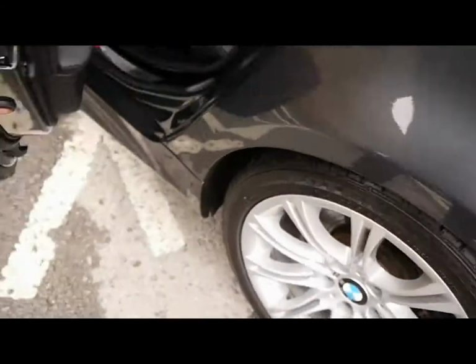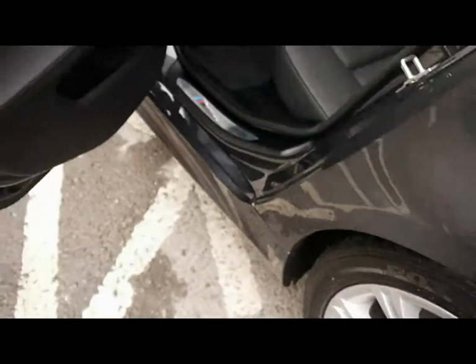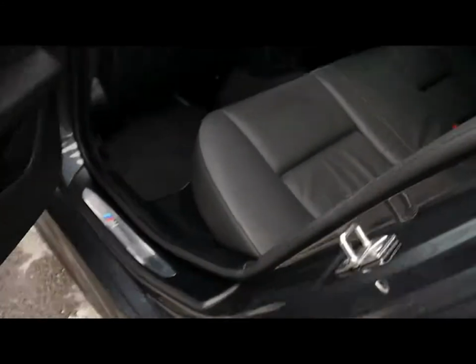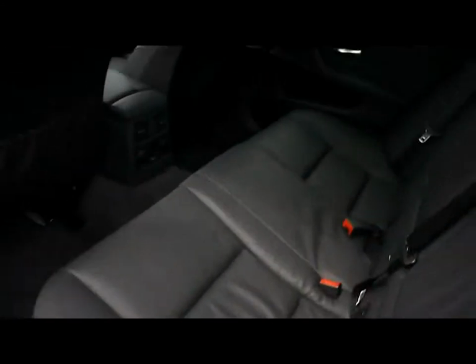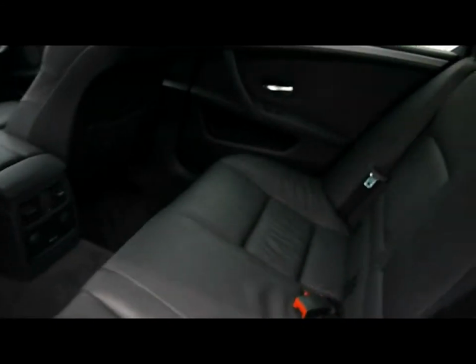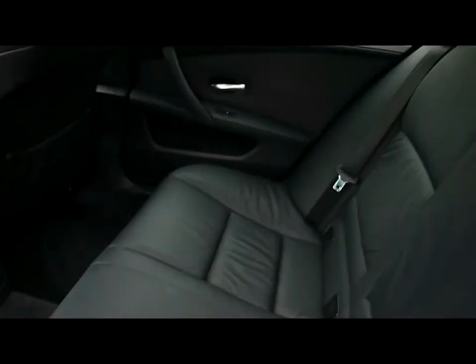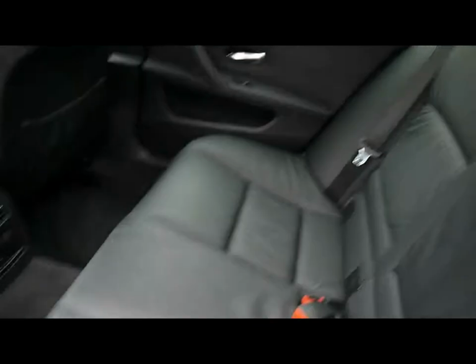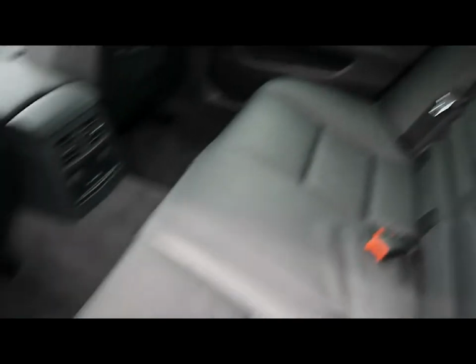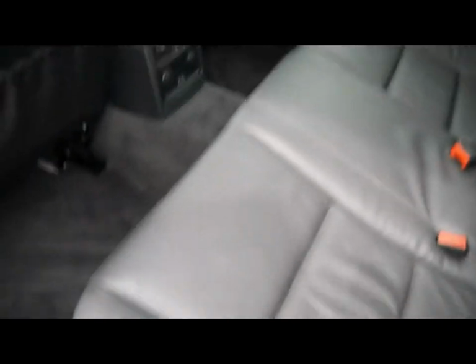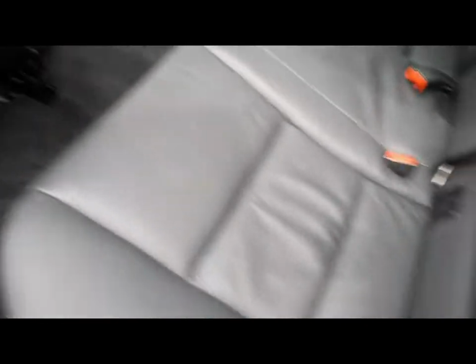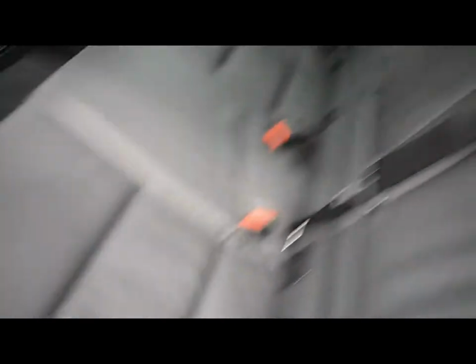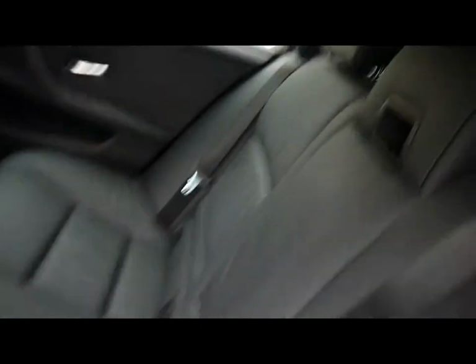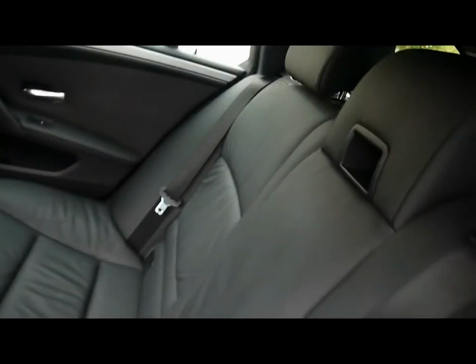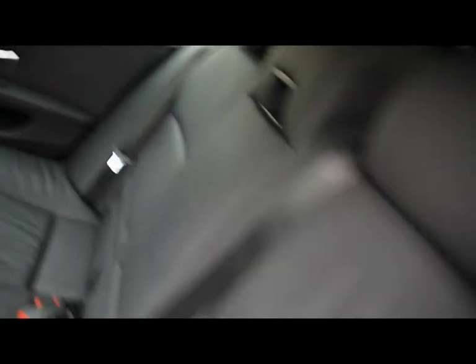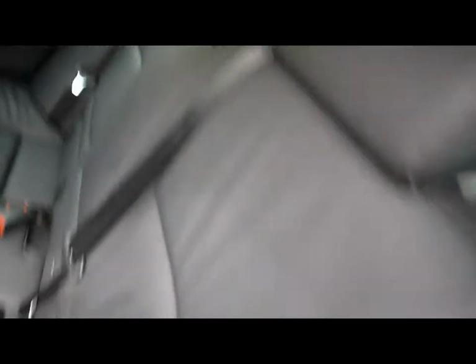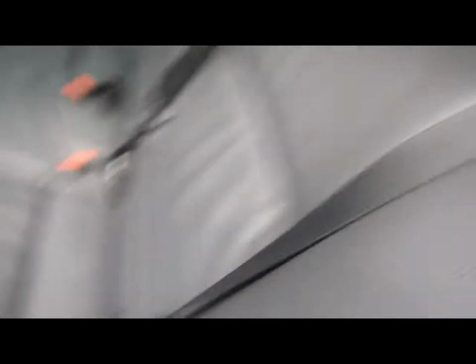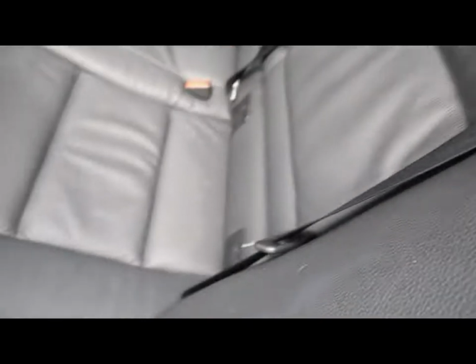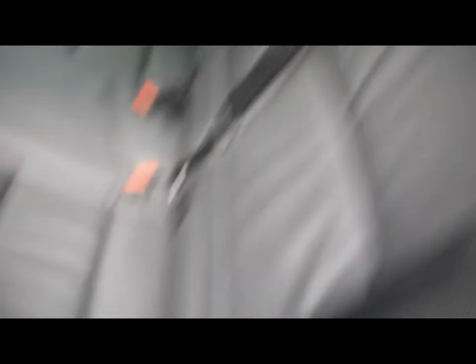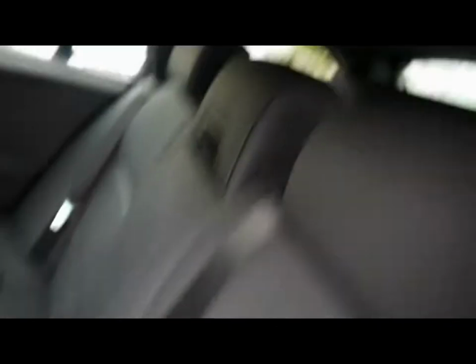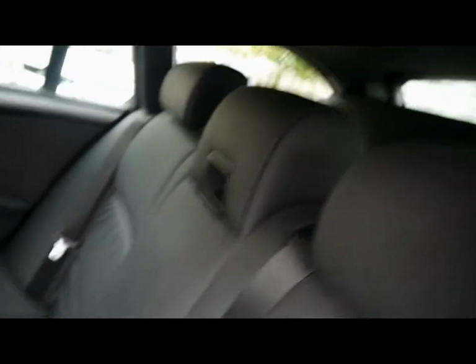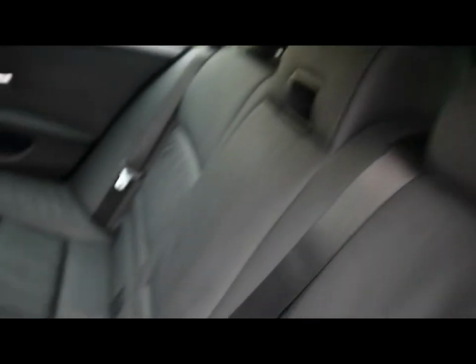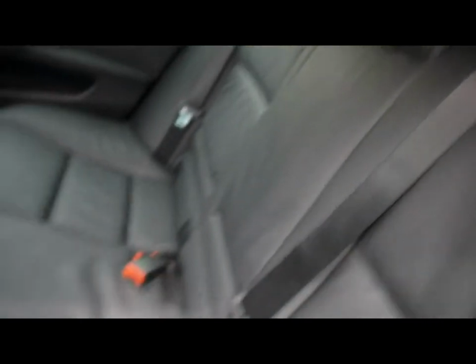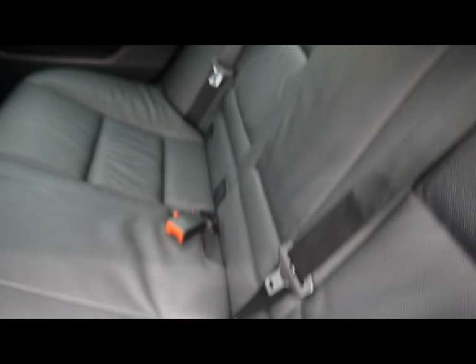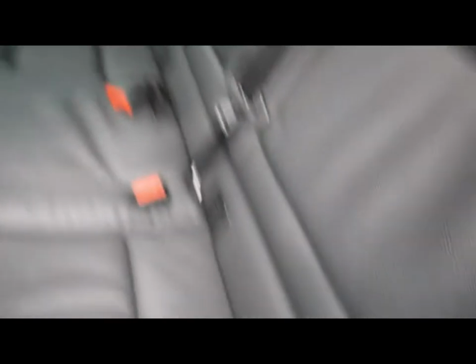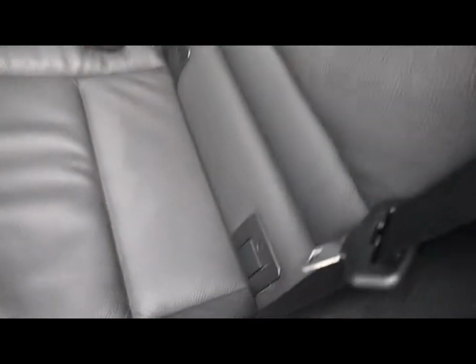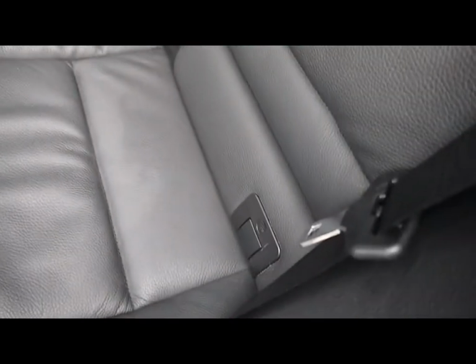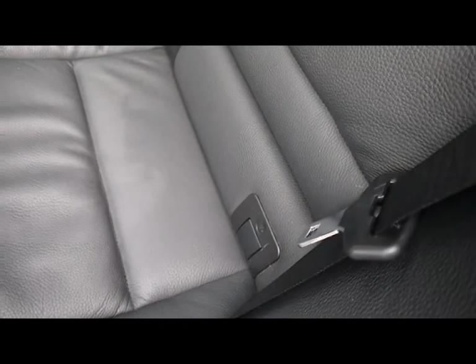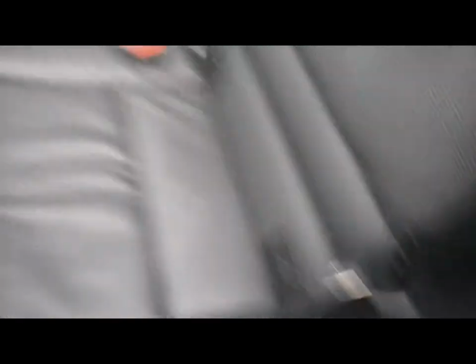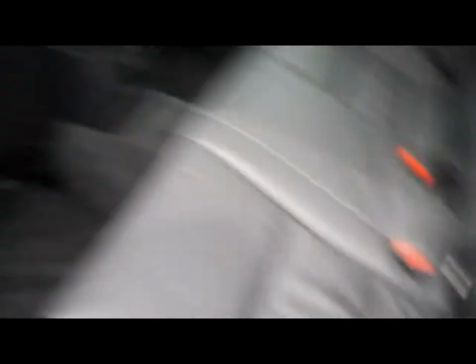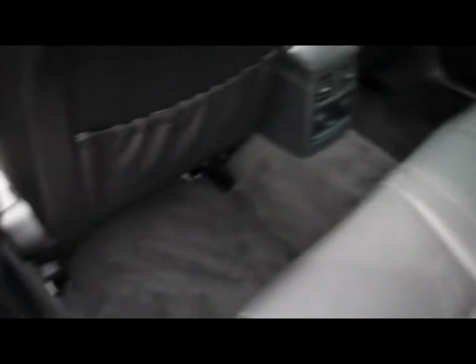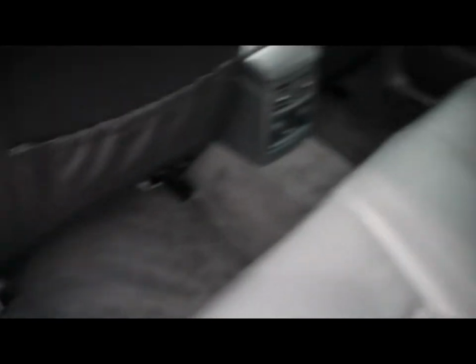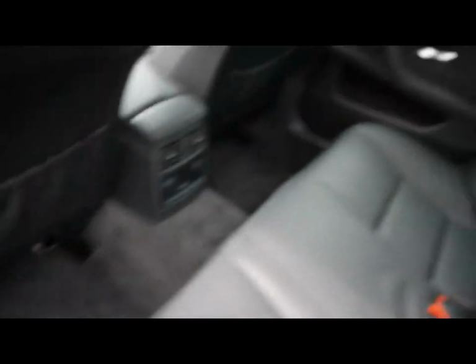In the back of the vehicle there's a matching rear bench with three individual rear seatbelts, a centre folding armrest, ISOfix points, and plenty of legroom.